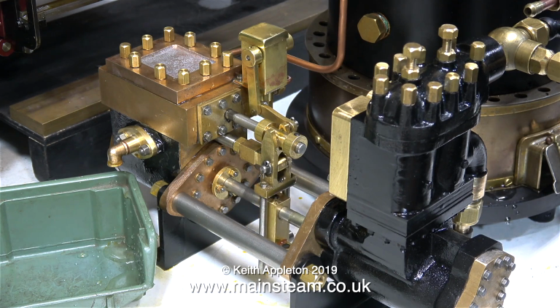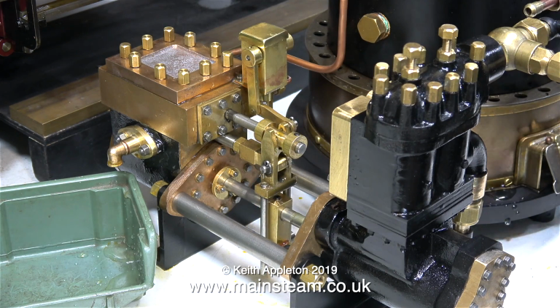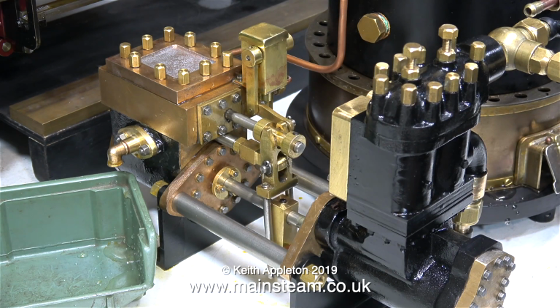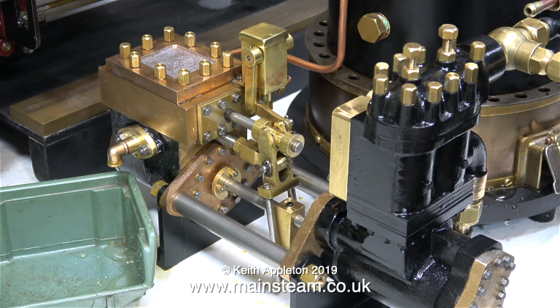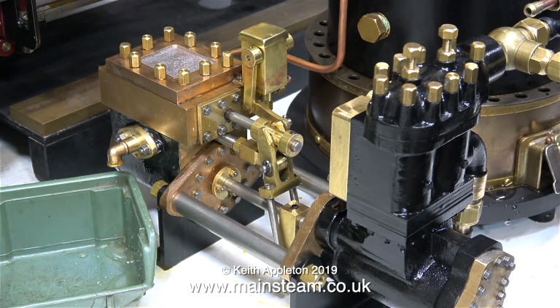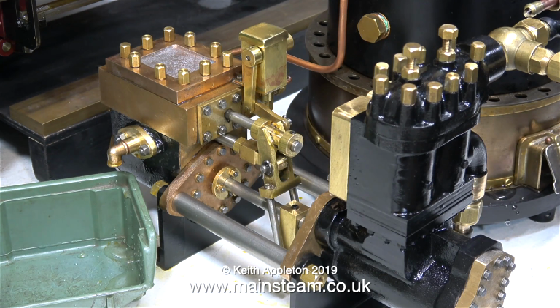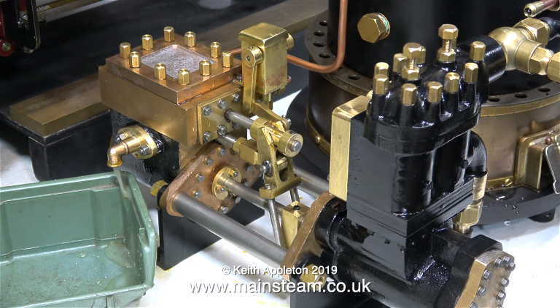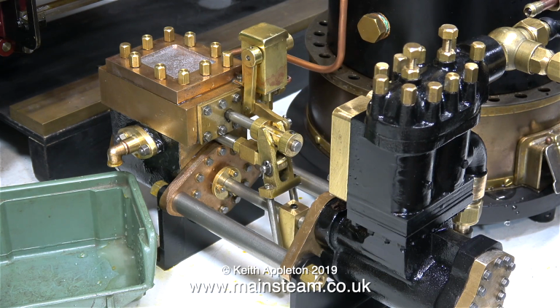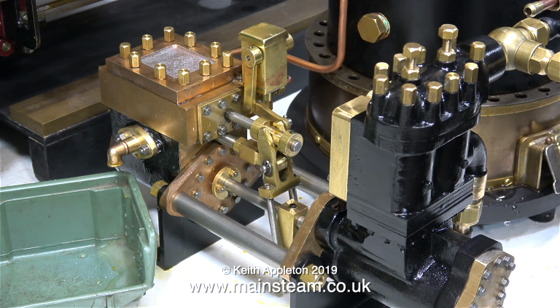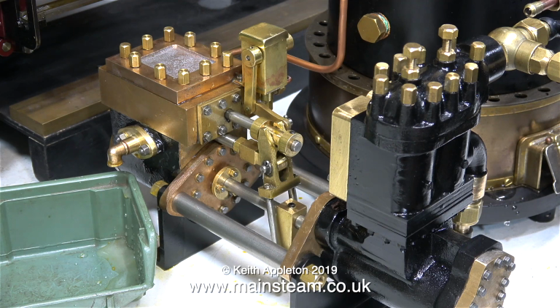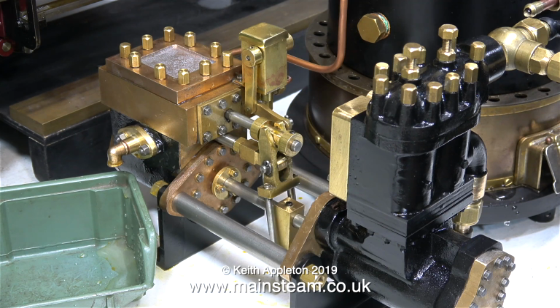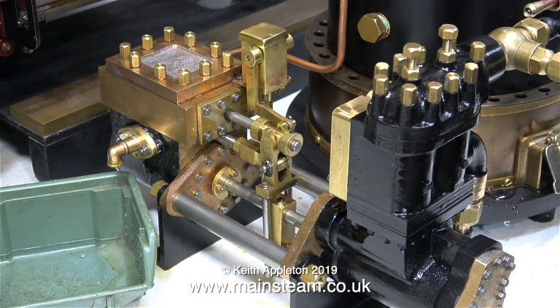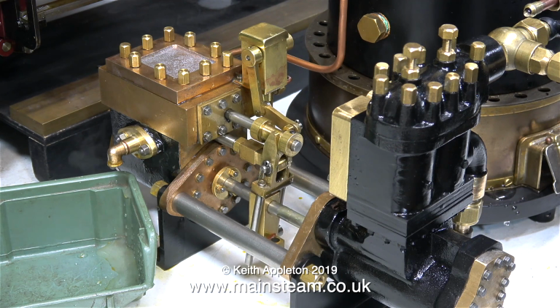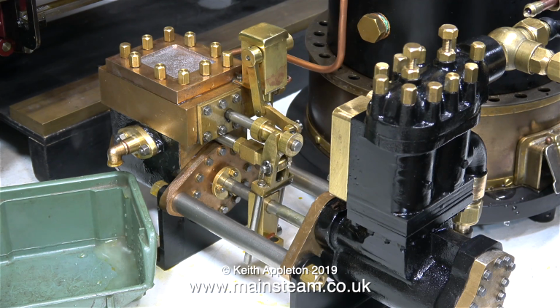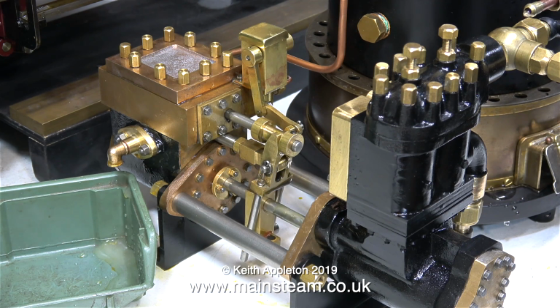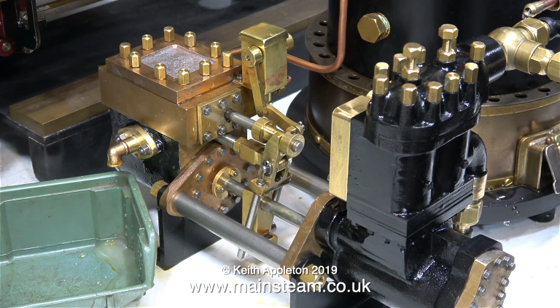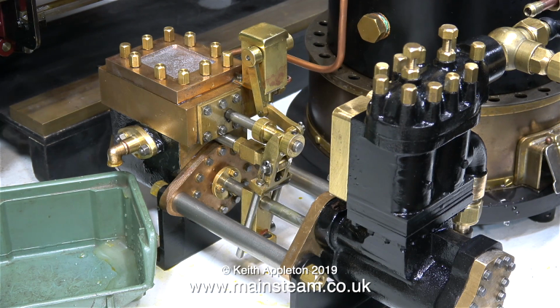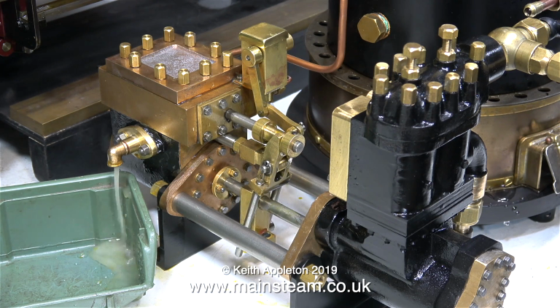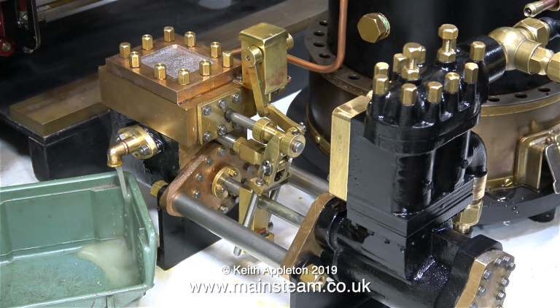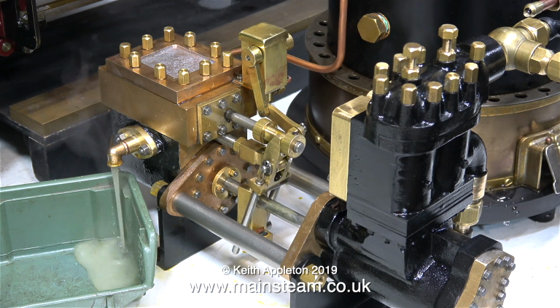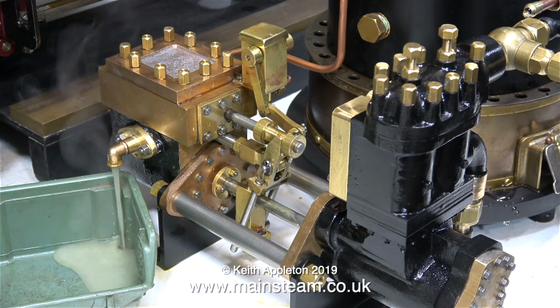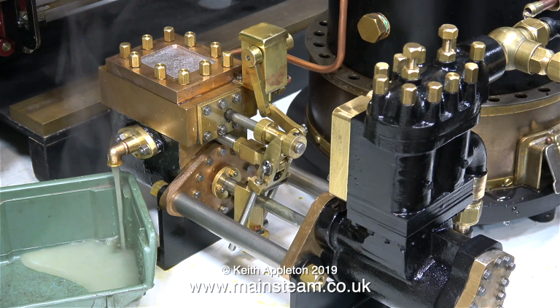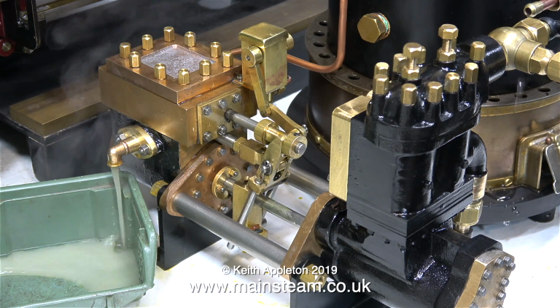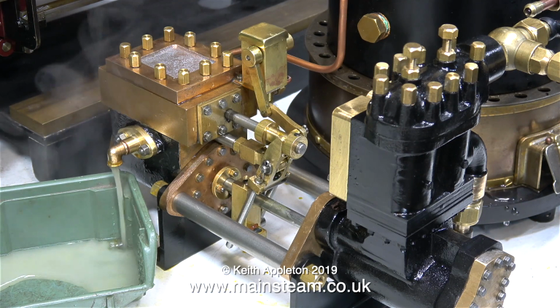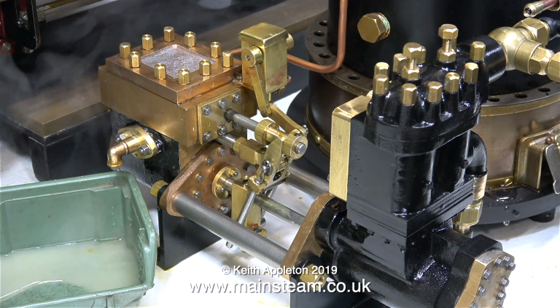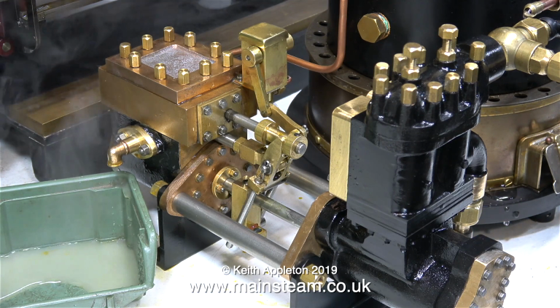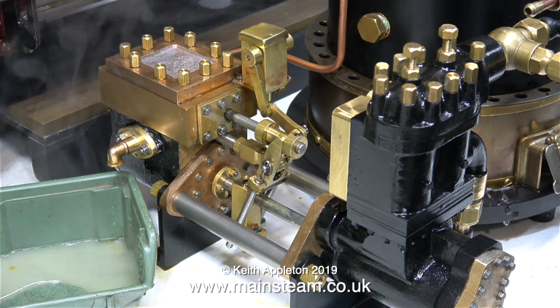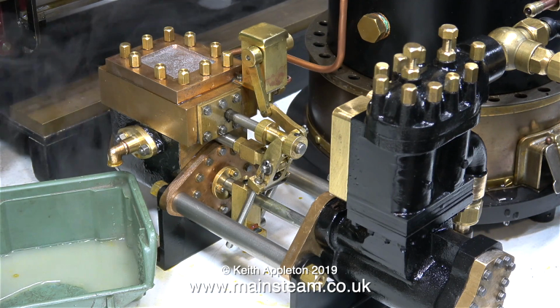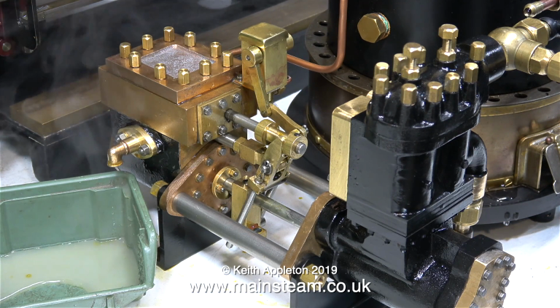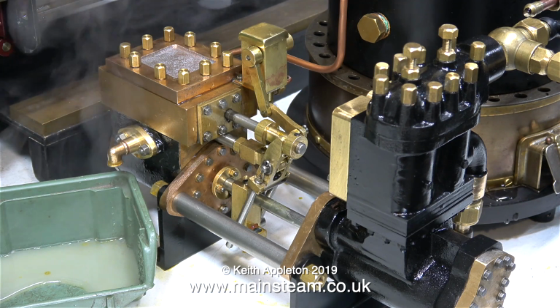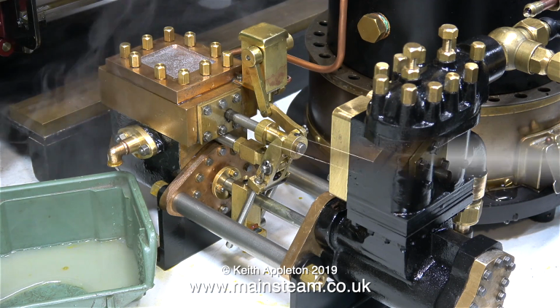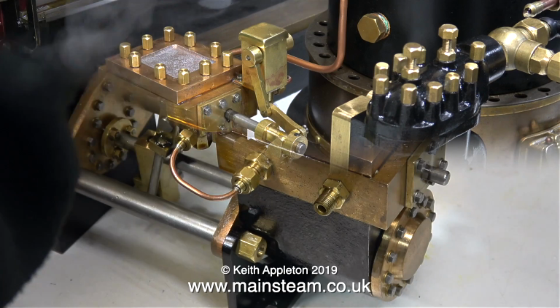Oh, and look — it's working, surprise surprise. There's a lot of water coming out of the exhaust because this is condensed steam. The first steam that hits a cold cylinder immediately turns to water, quite a lot of it. But as soon as the steam cylinder end of the pump gets warm, it doesn't work.